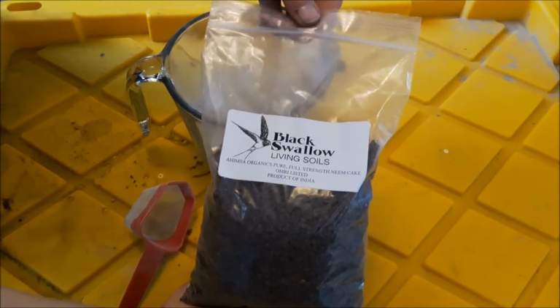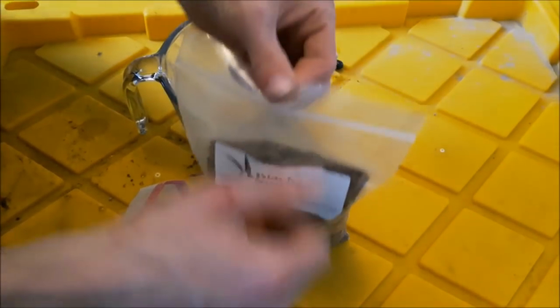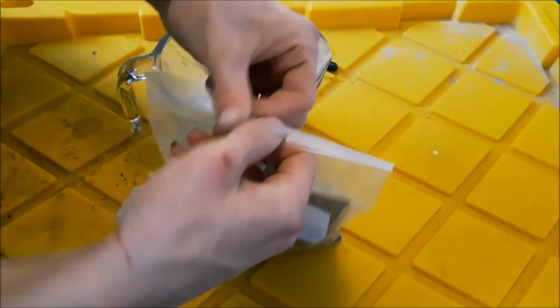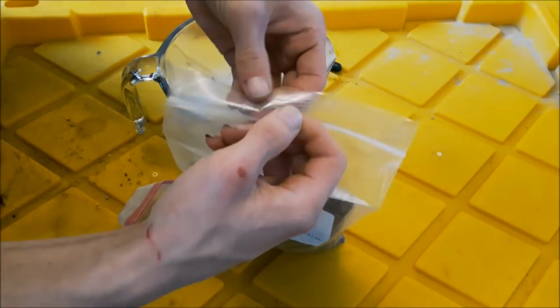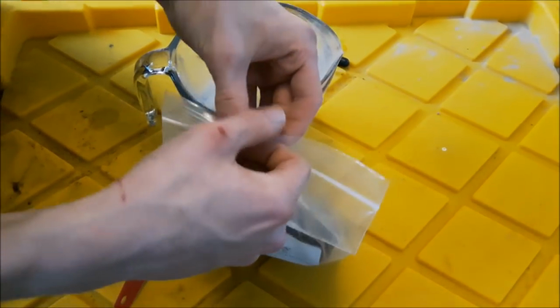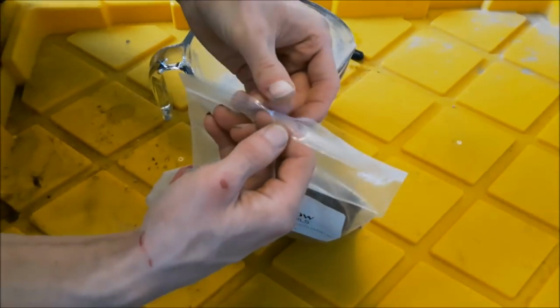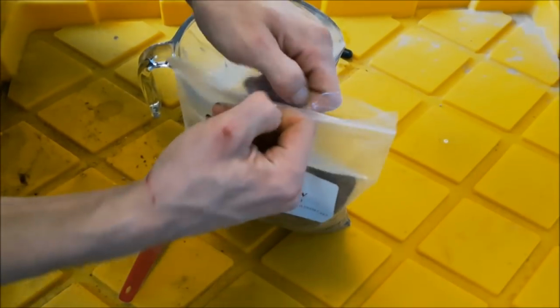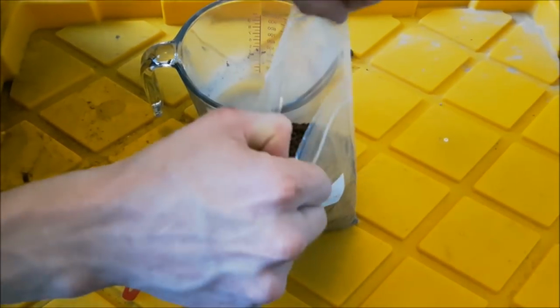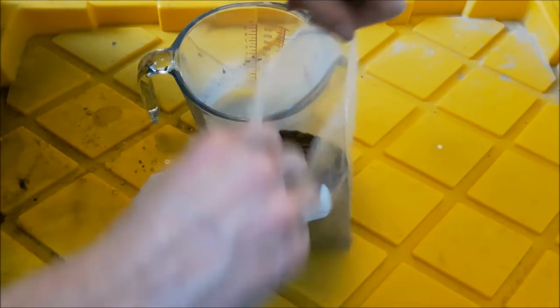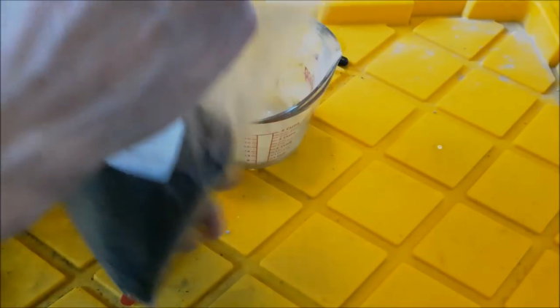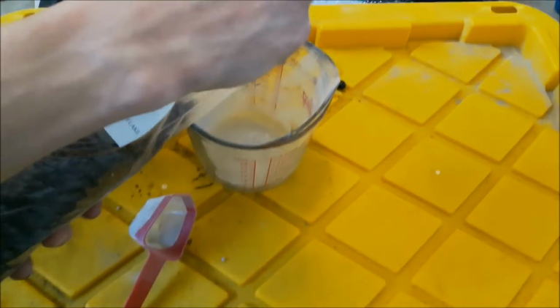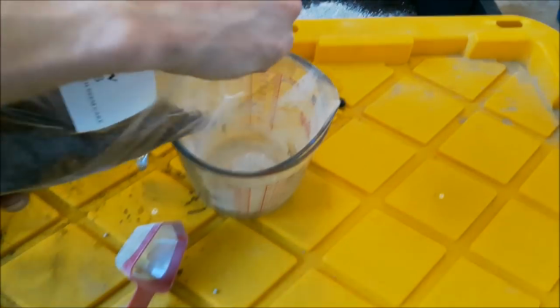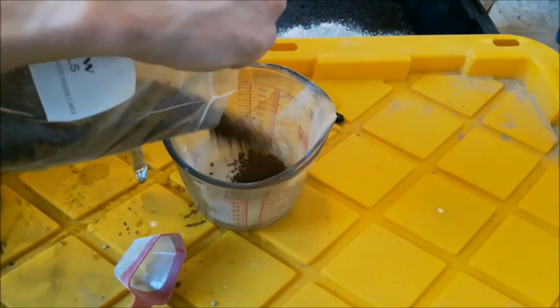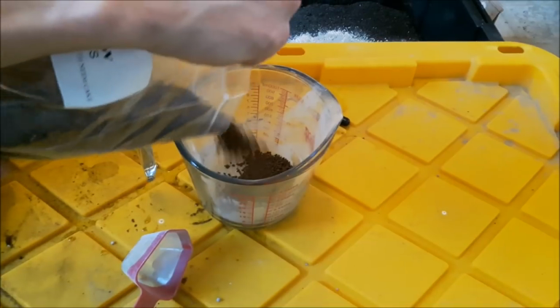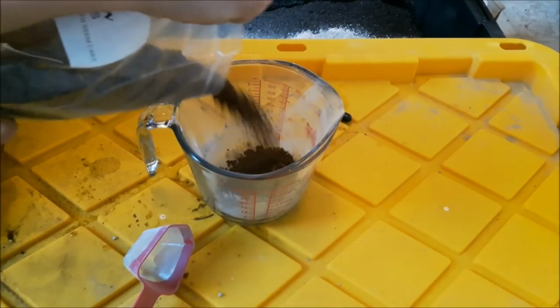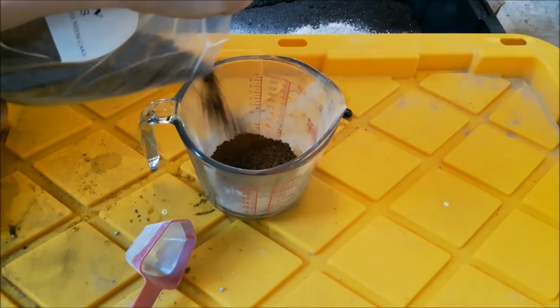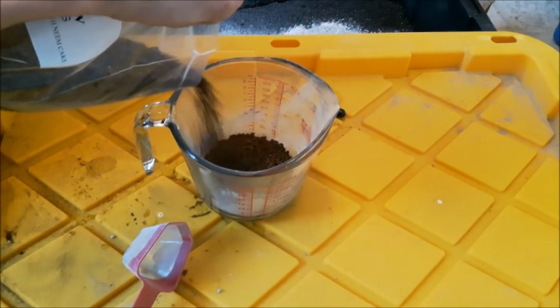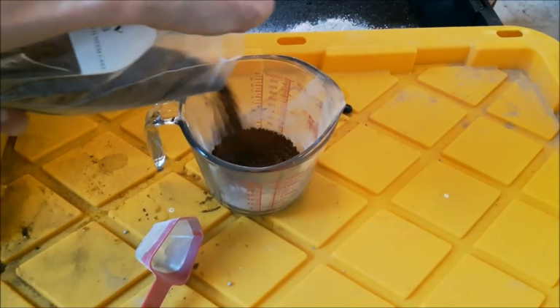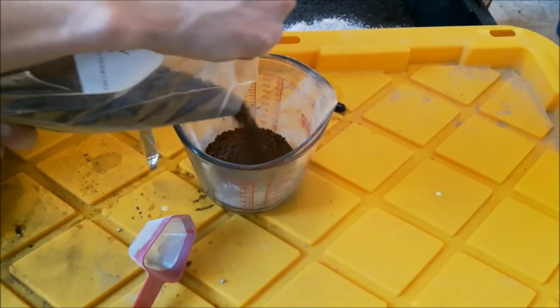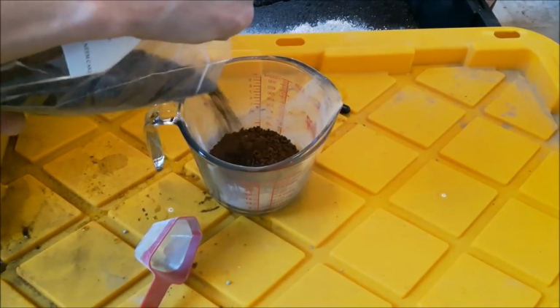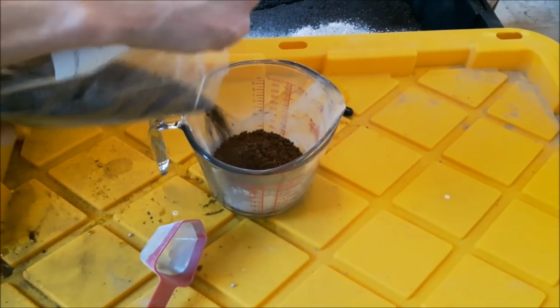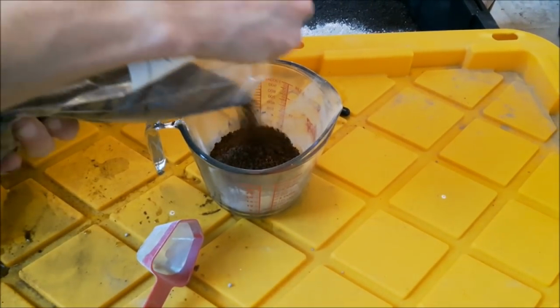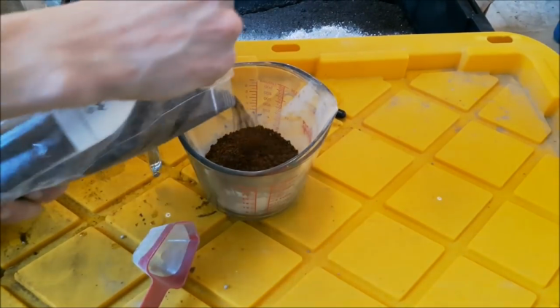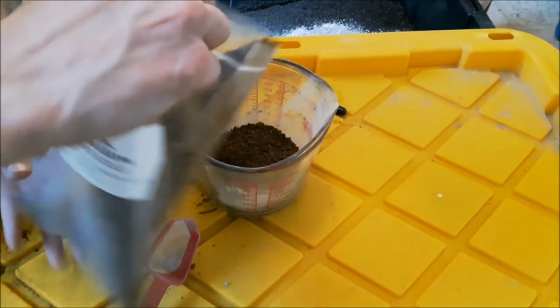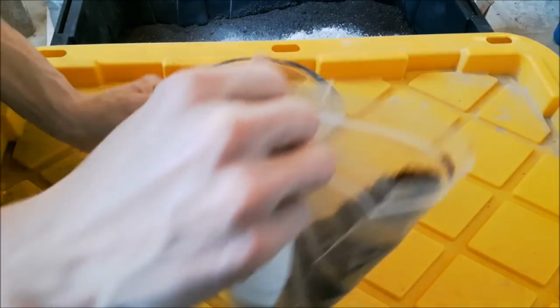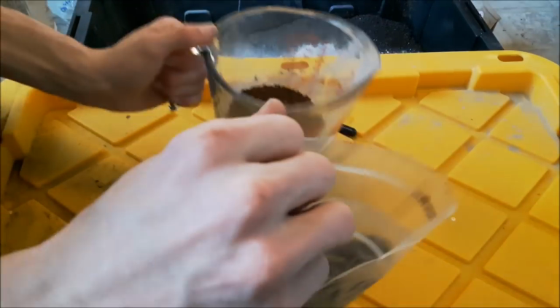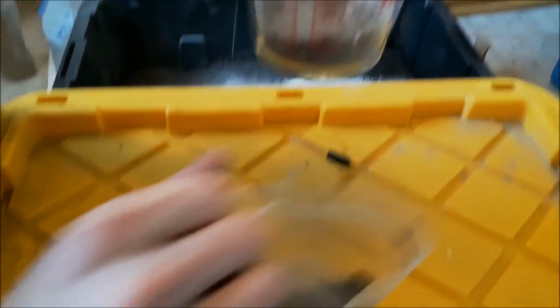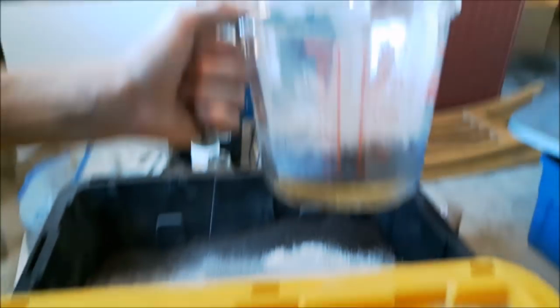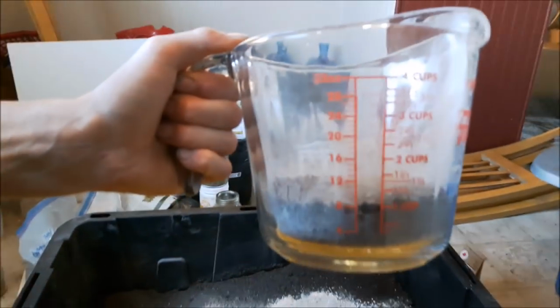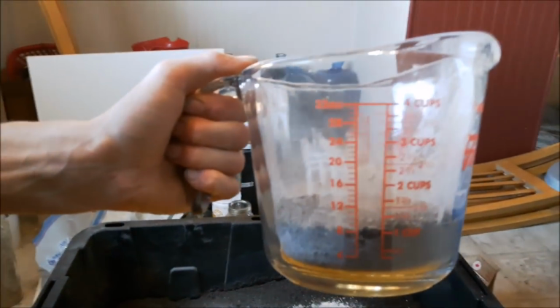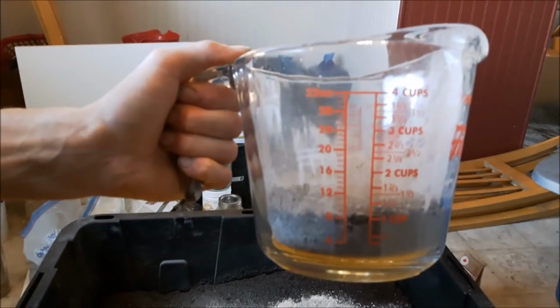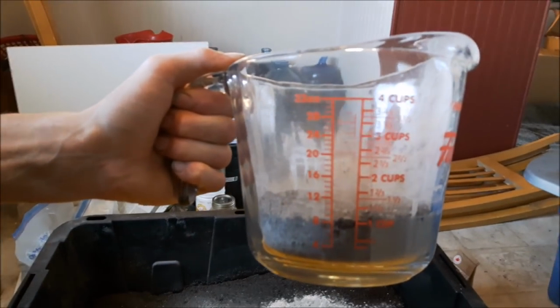This here is neem seed meal. I like to use neem seed meal — it's really, really strong. I use it at half a cup per cubic foot, but you can even use a cup per cubic foot. I'm just keeping it down because I'm adding a bunch of things to this mix.